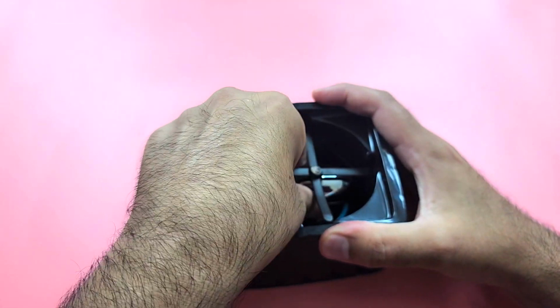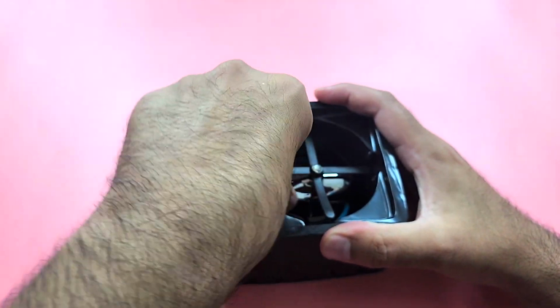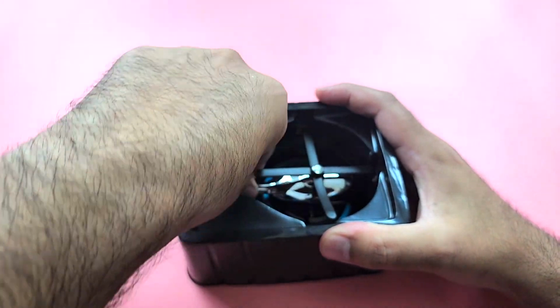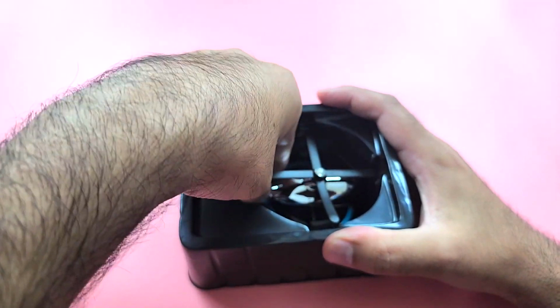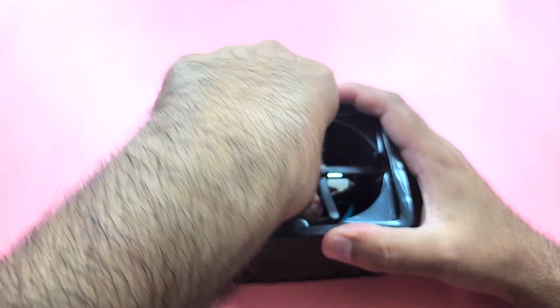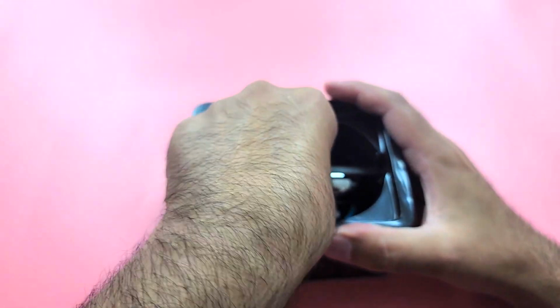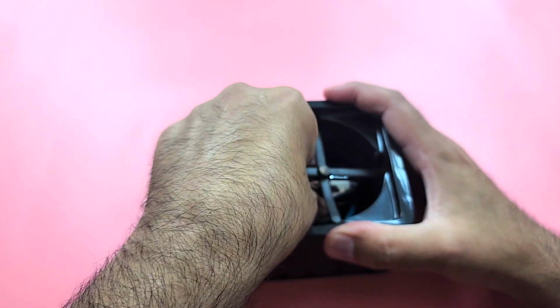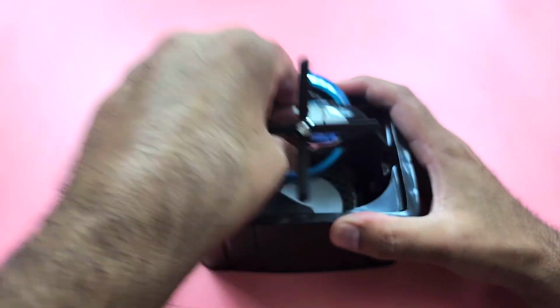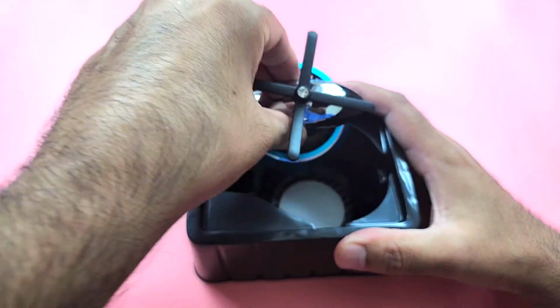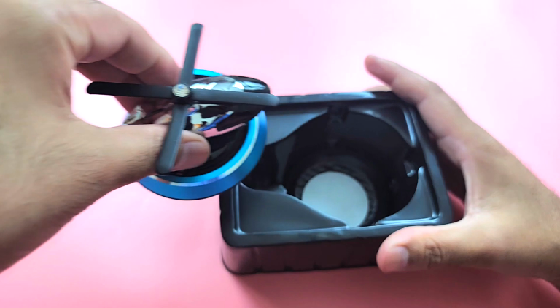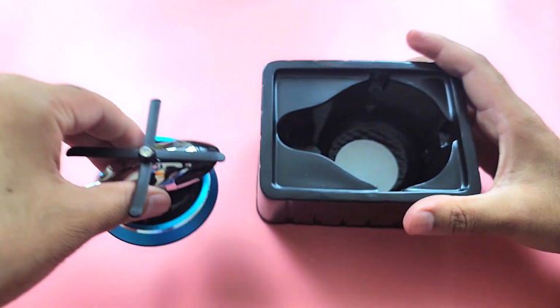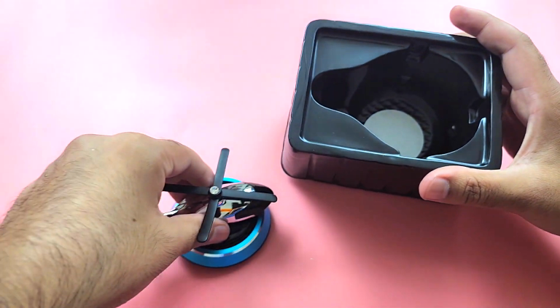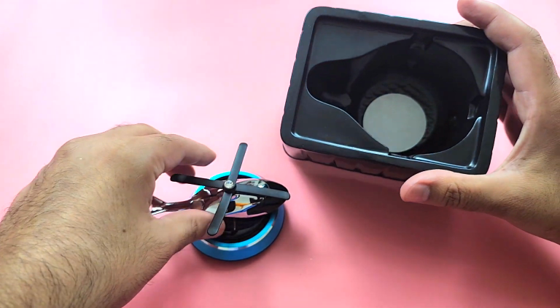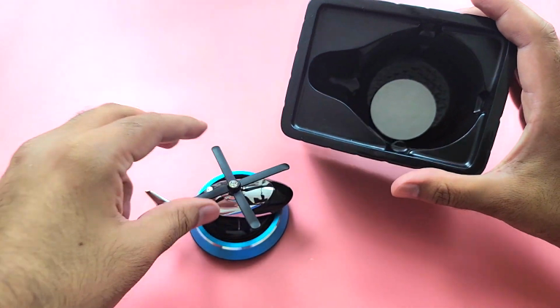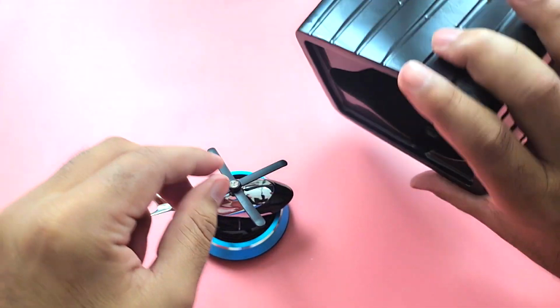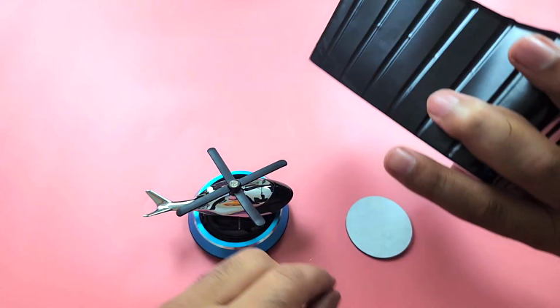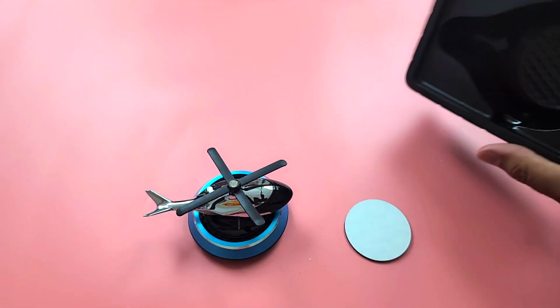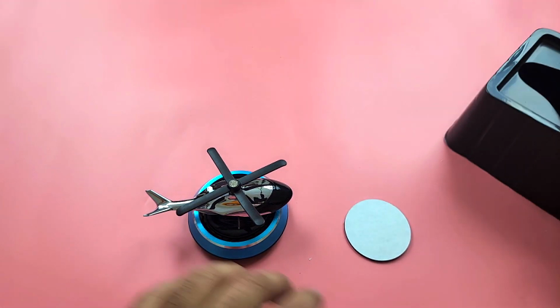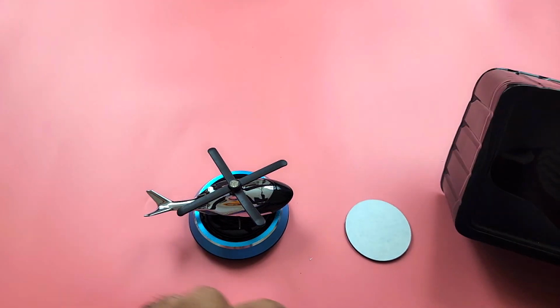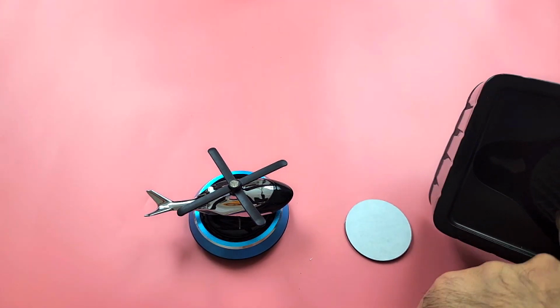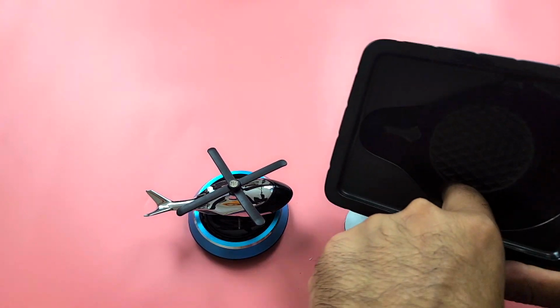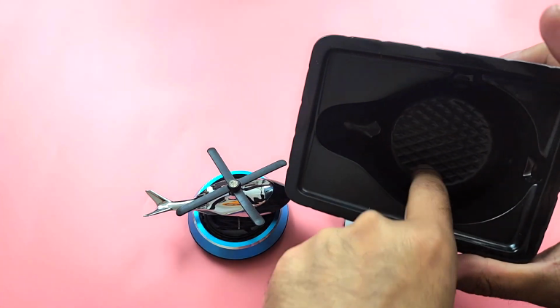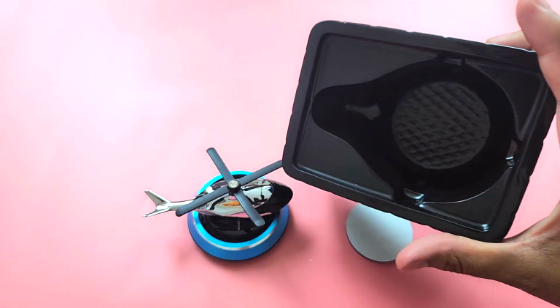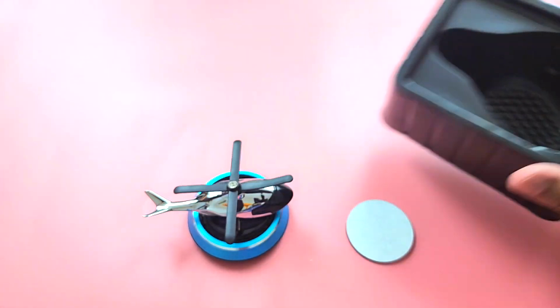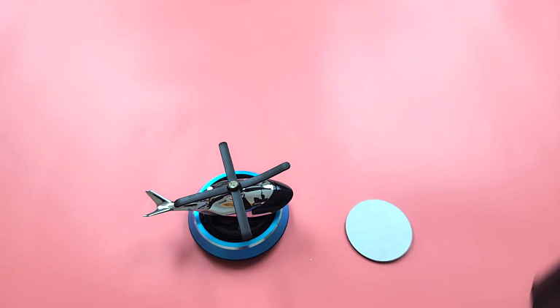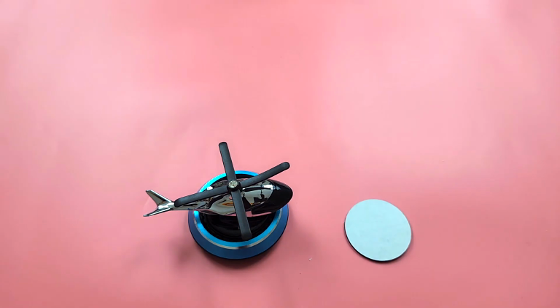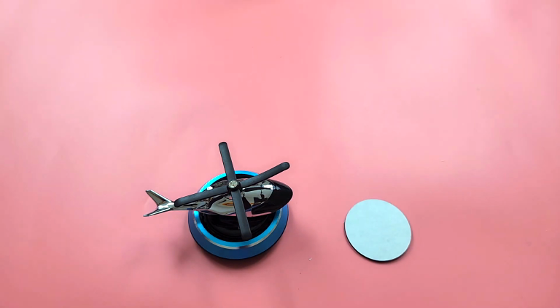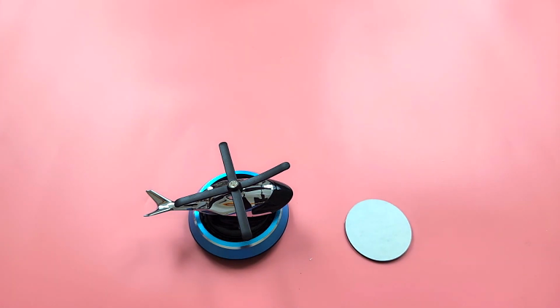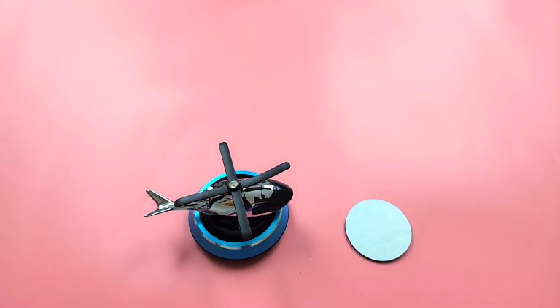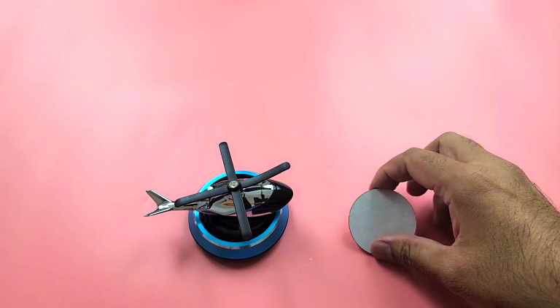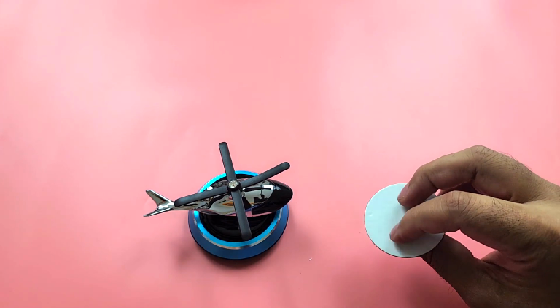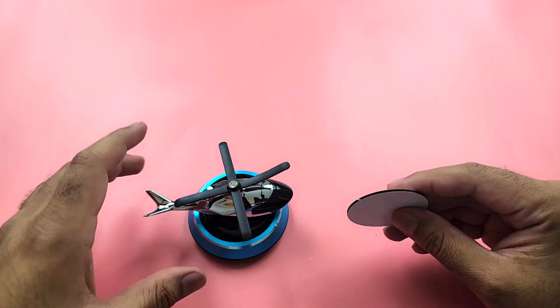Sorry about that — it was really stuck in the packaging. This is the paste.